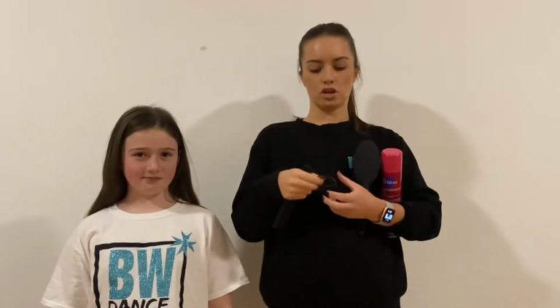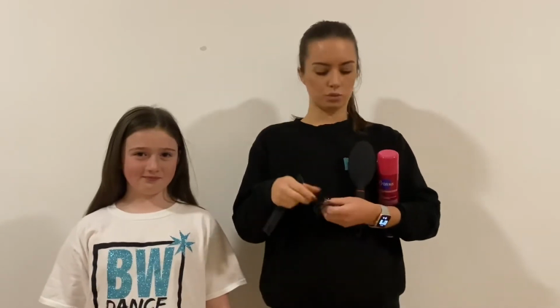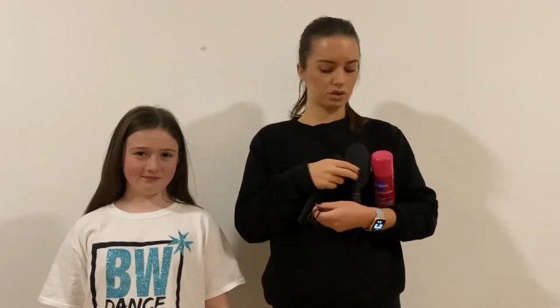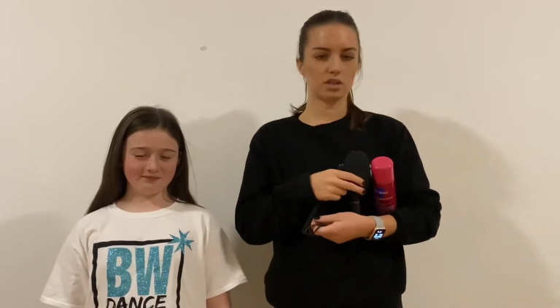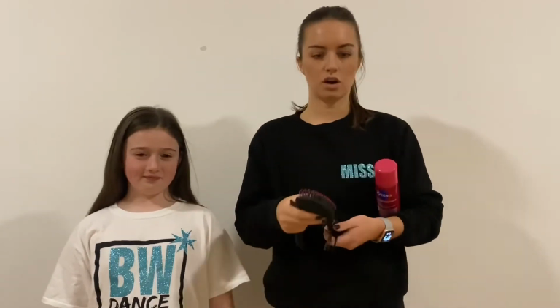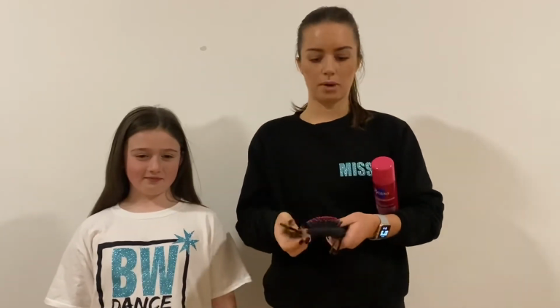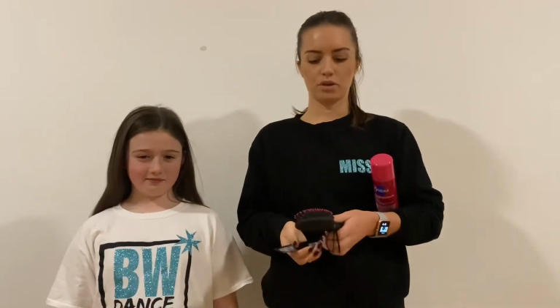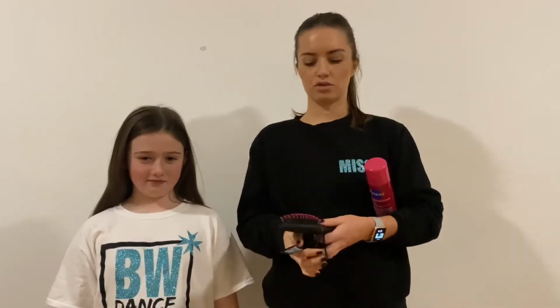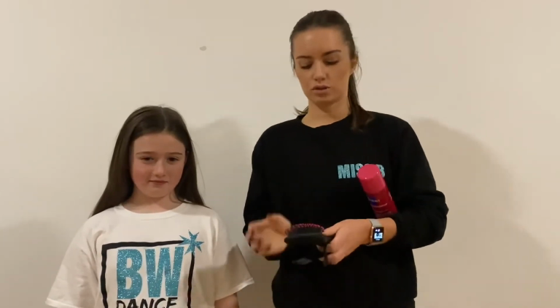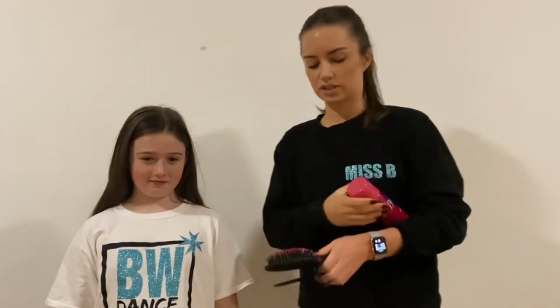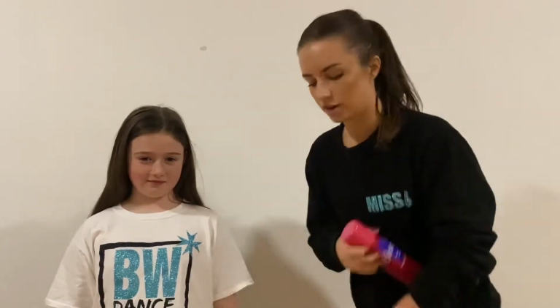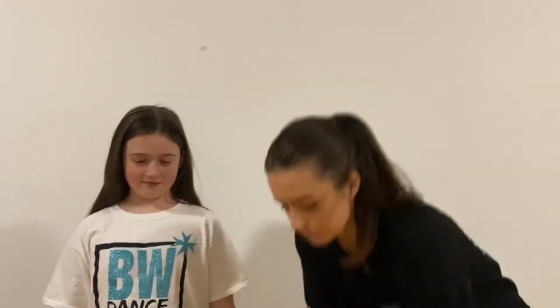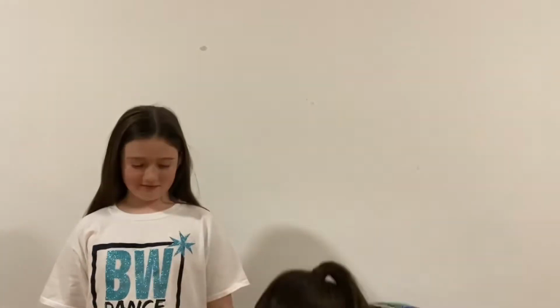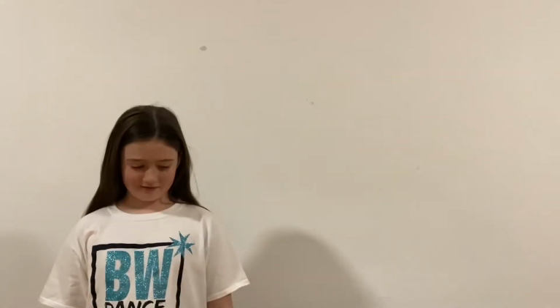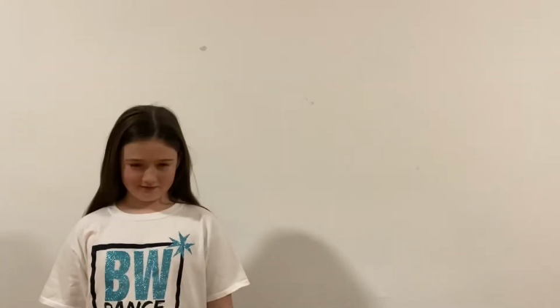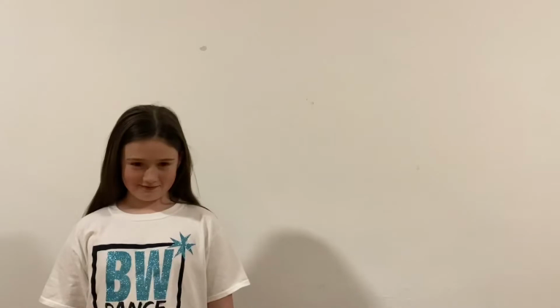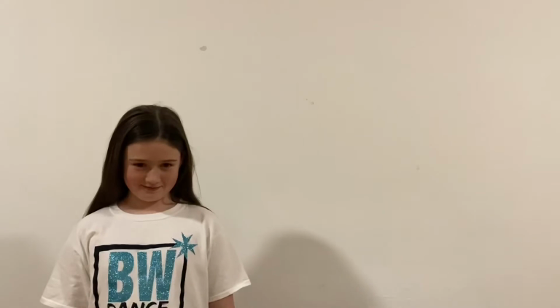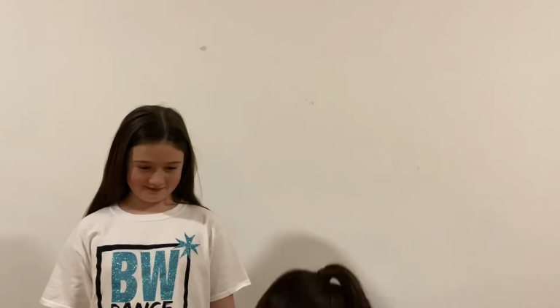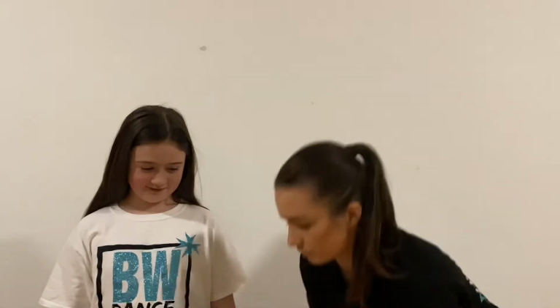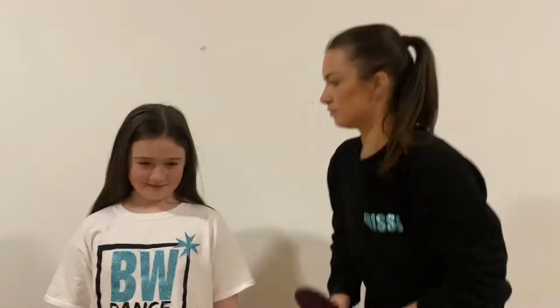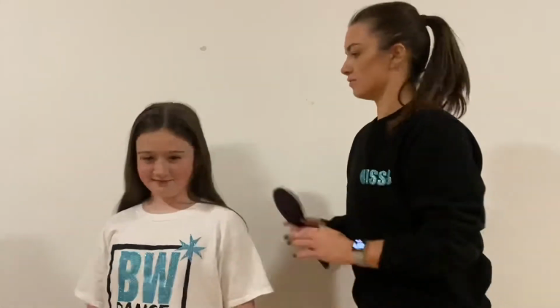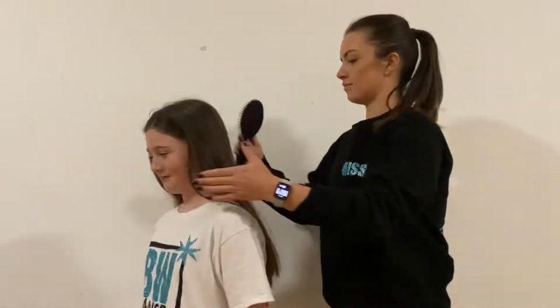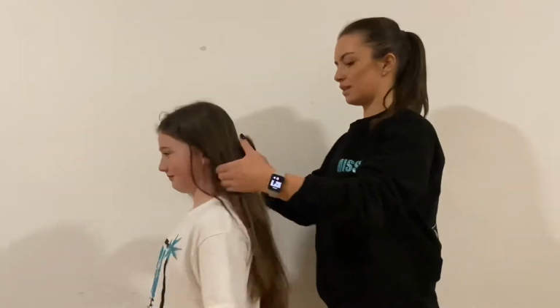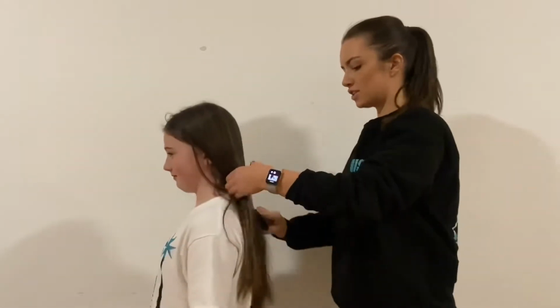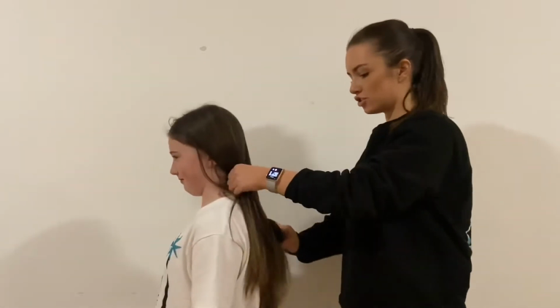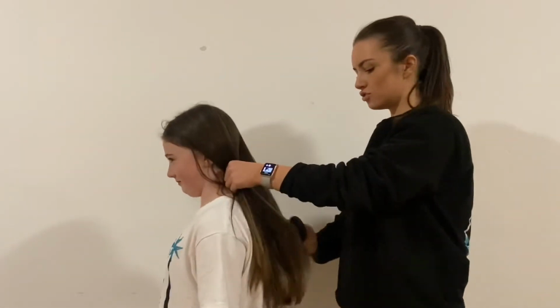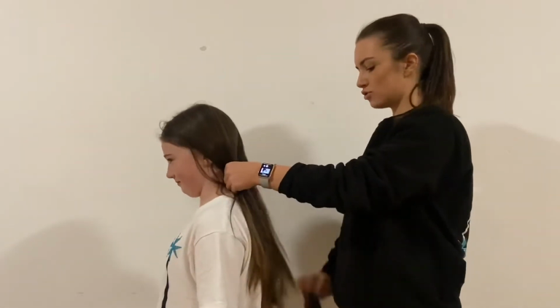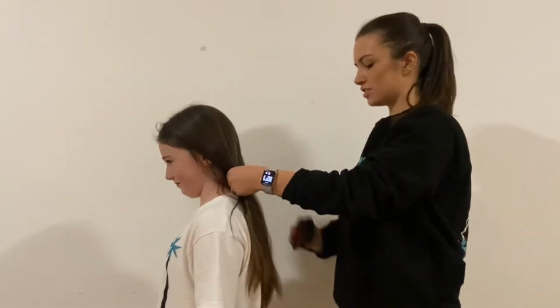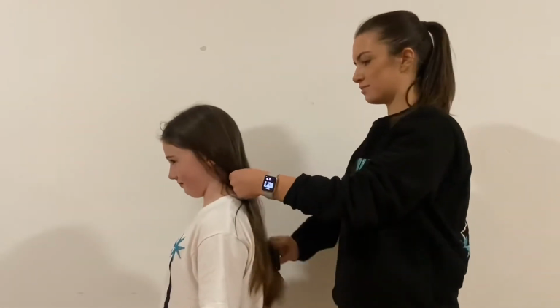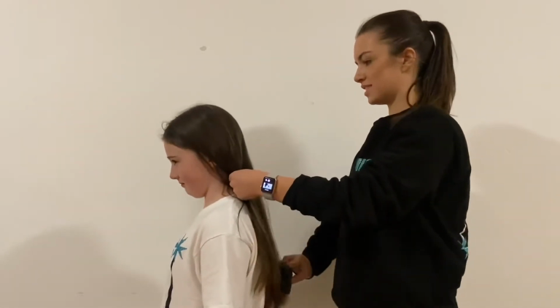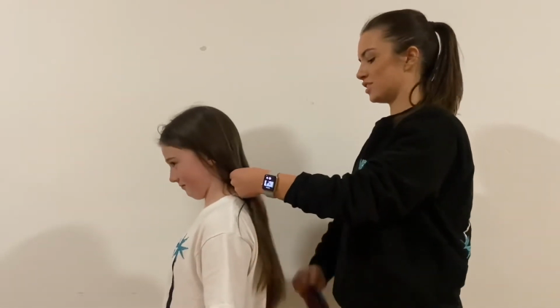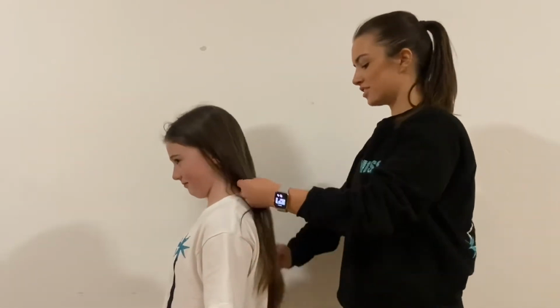So we're just going to start by brushing through Sophie's hair, making sure there's no knots and tugs.